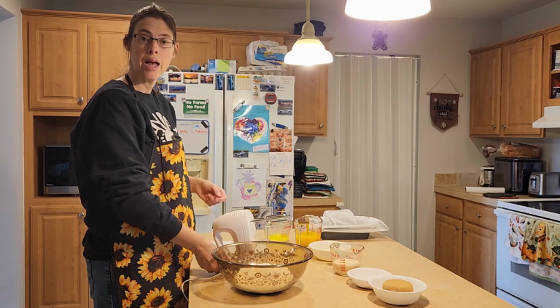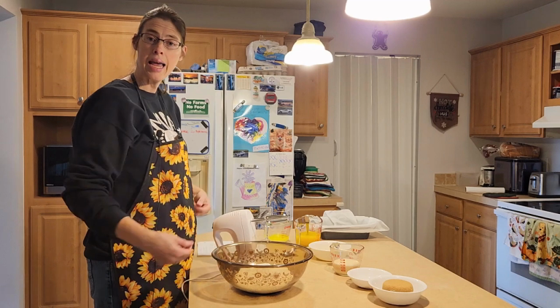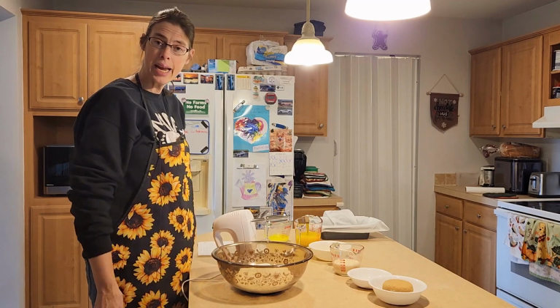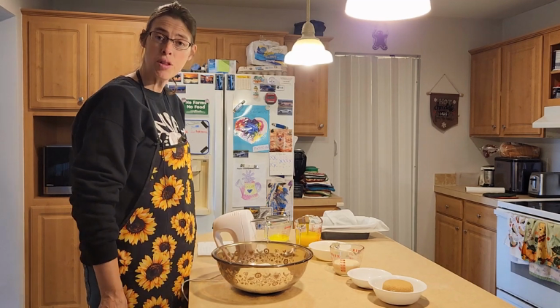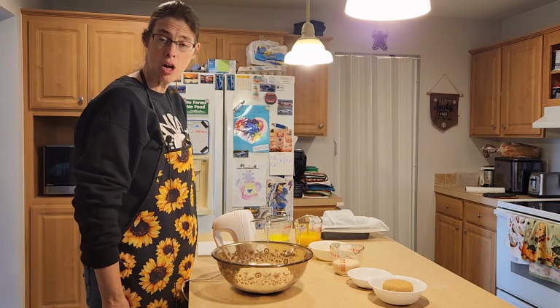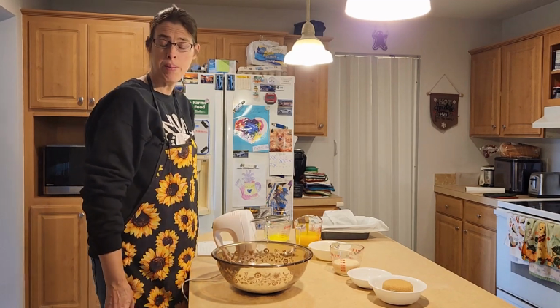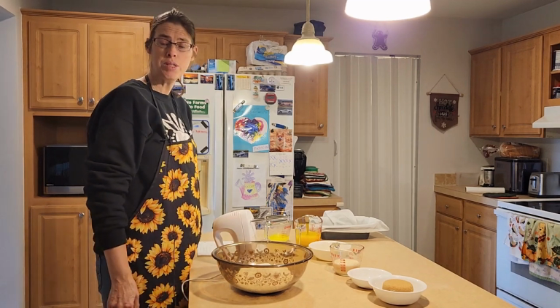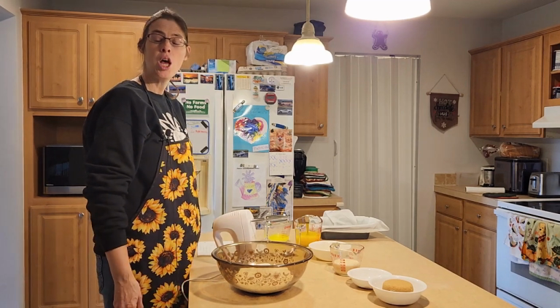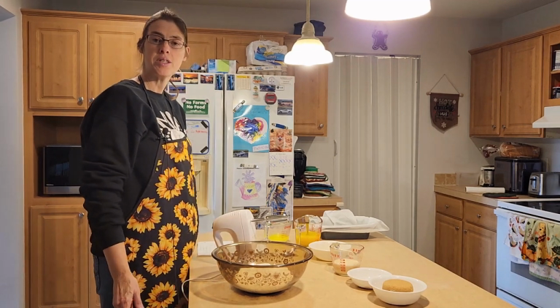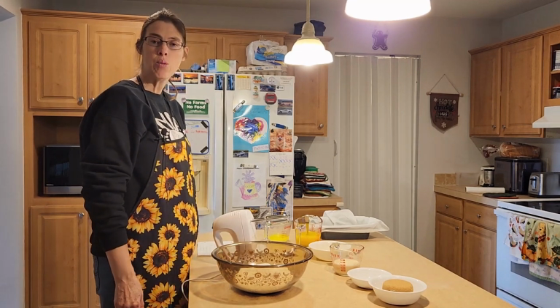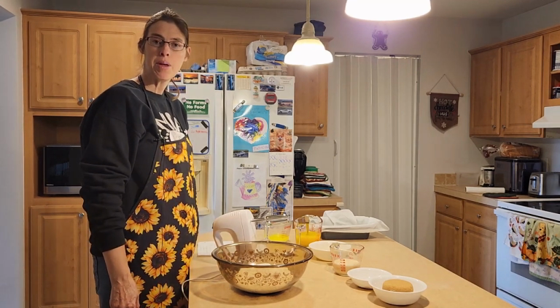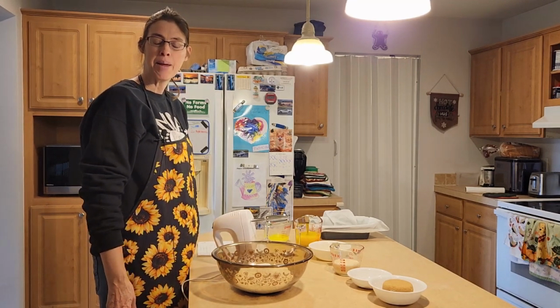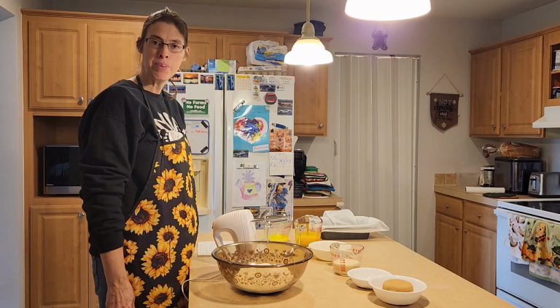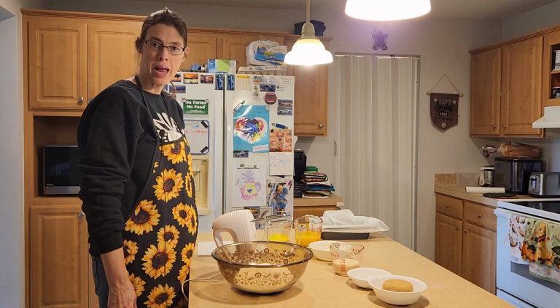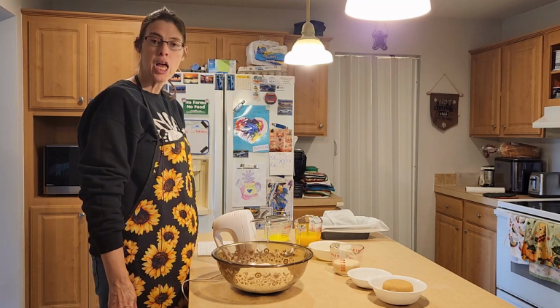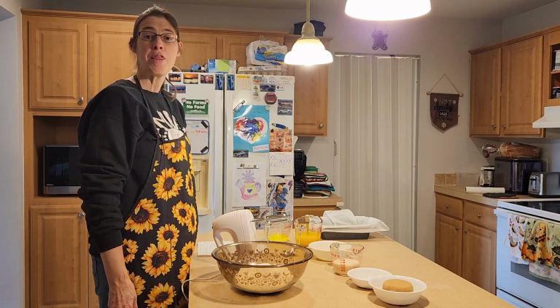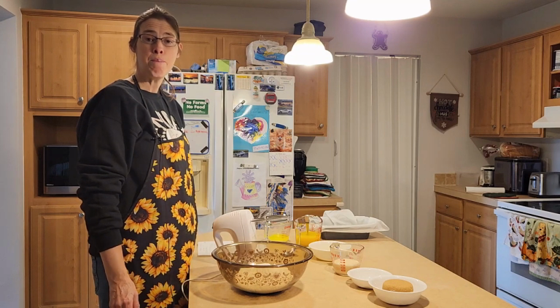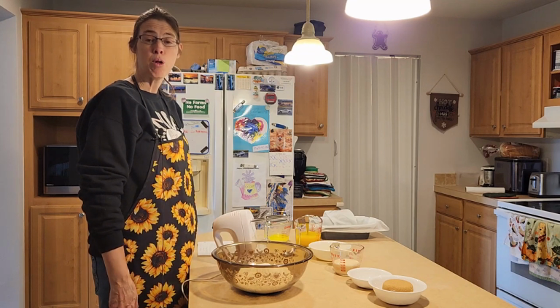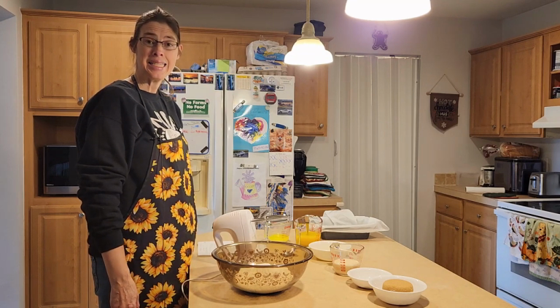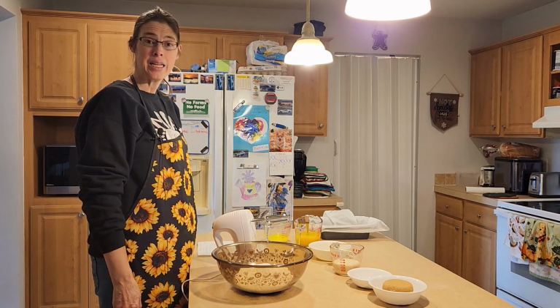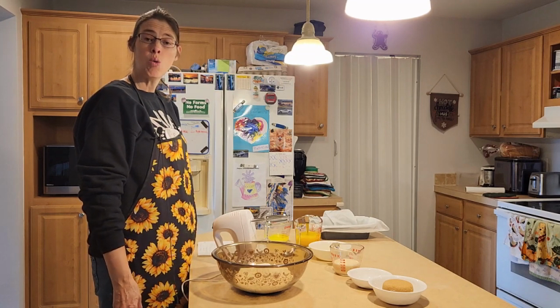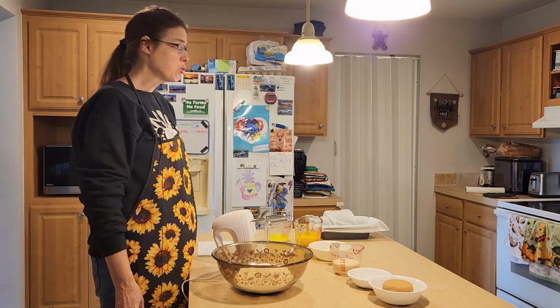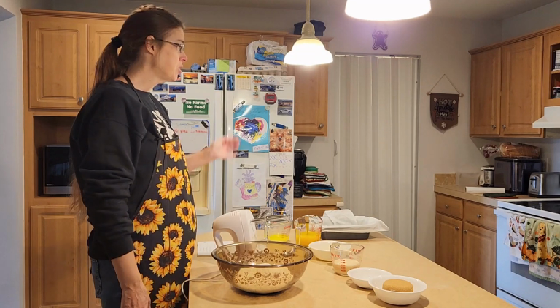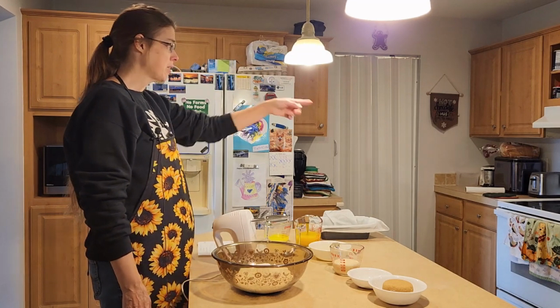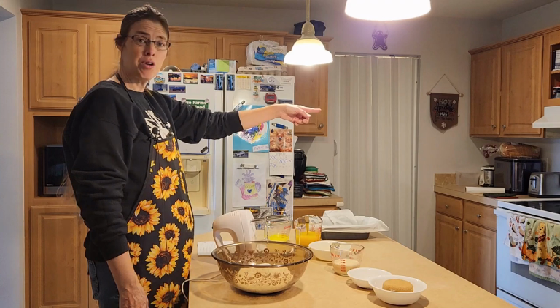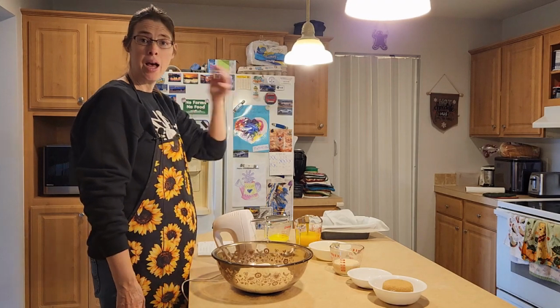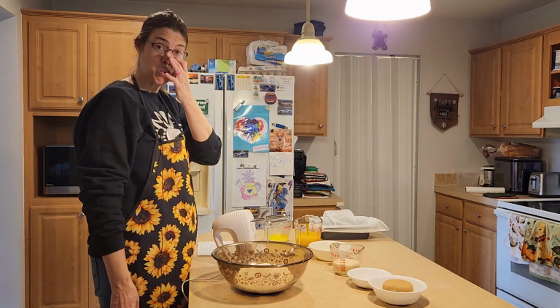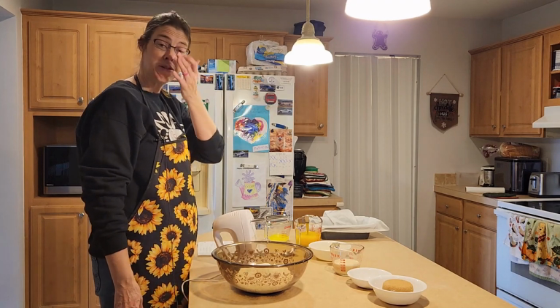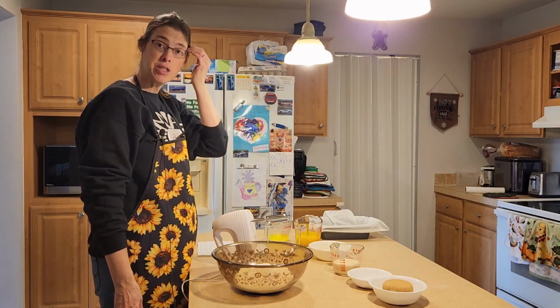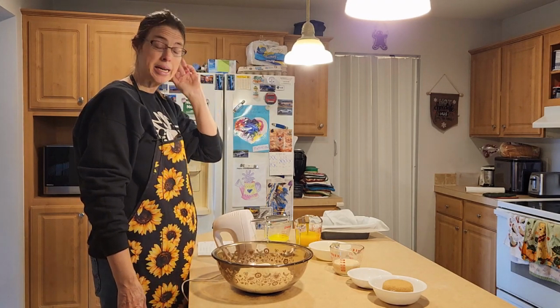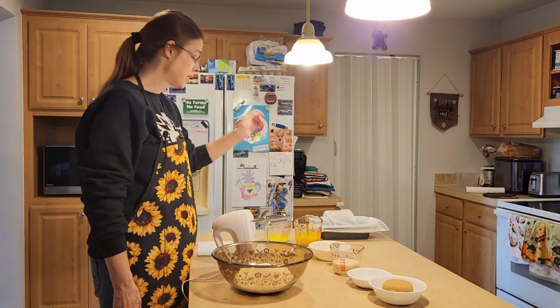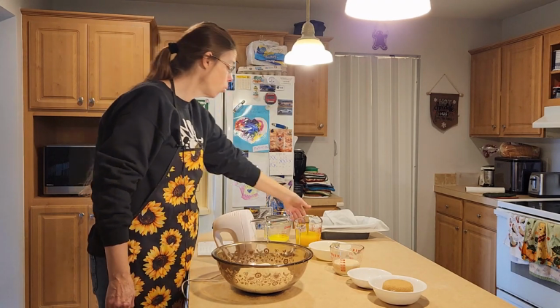Hi, it's Karen with Living Our Dream Homestead. Today we're going to be making pumpkin bread with a maple icing. First thing we need to do — I've turned on my oven to 350 degrees.